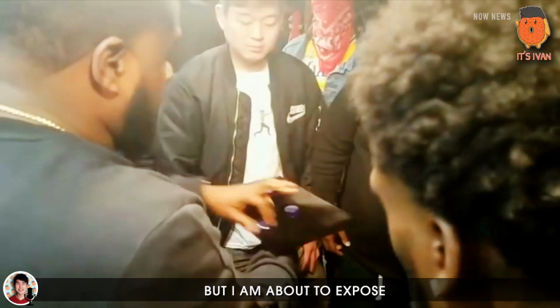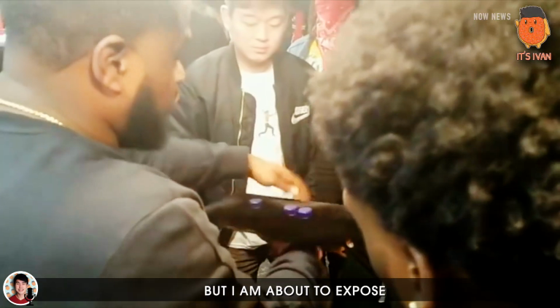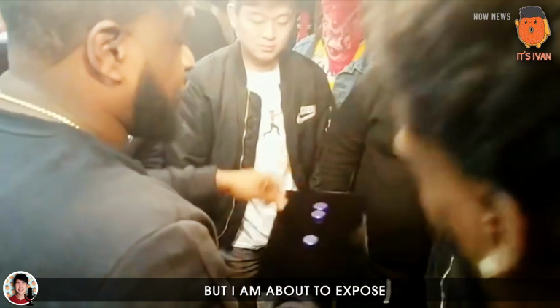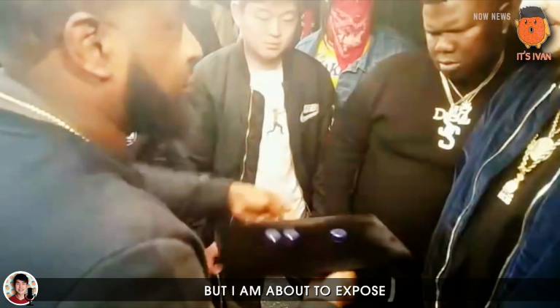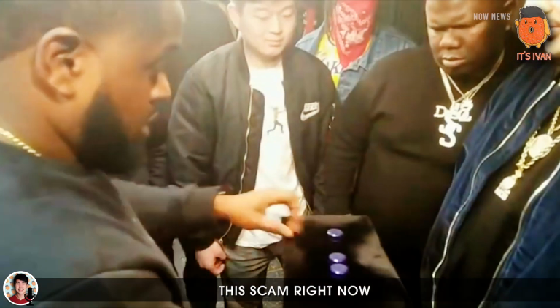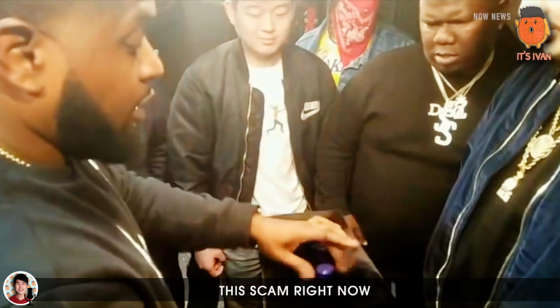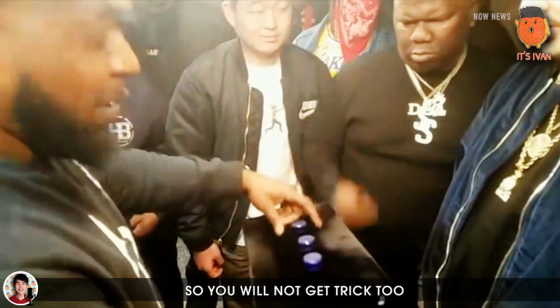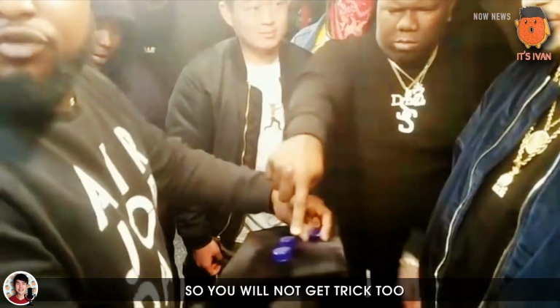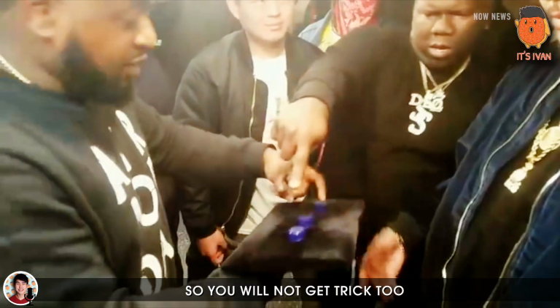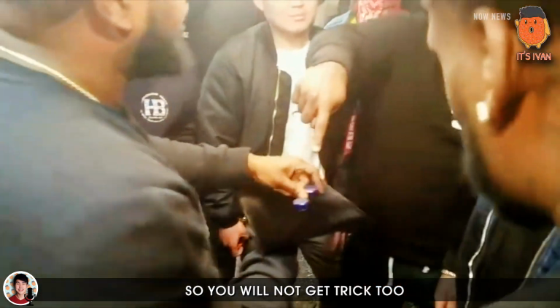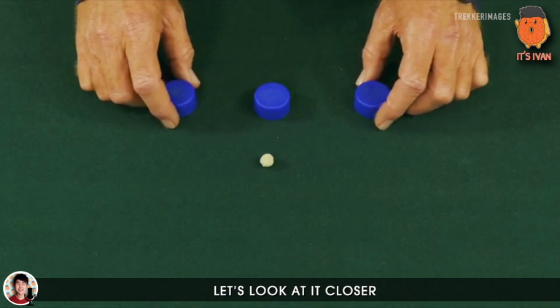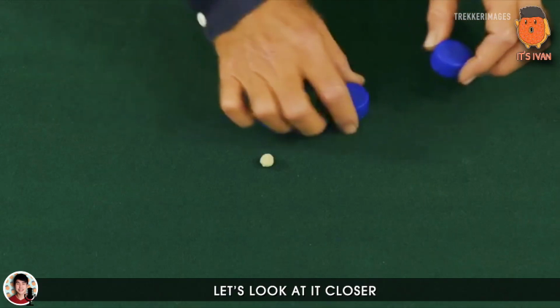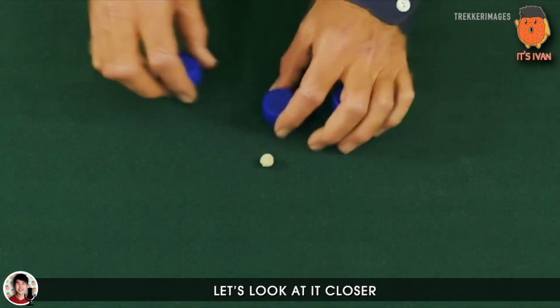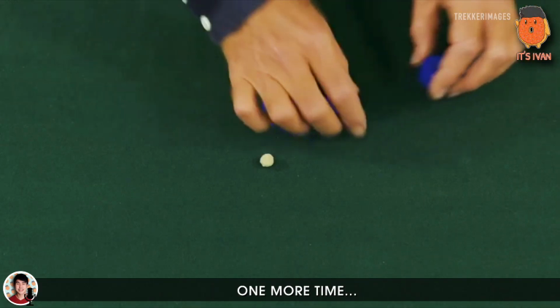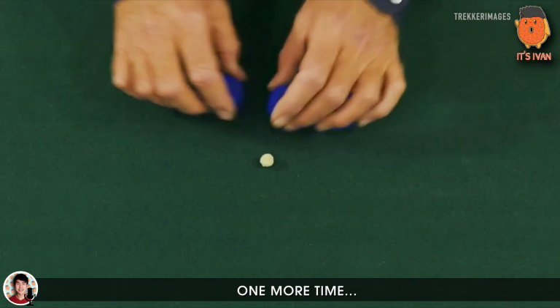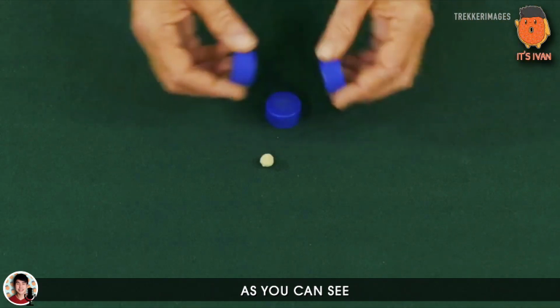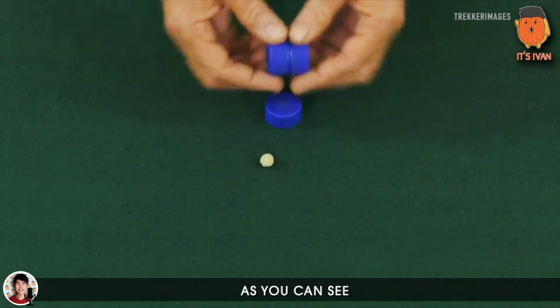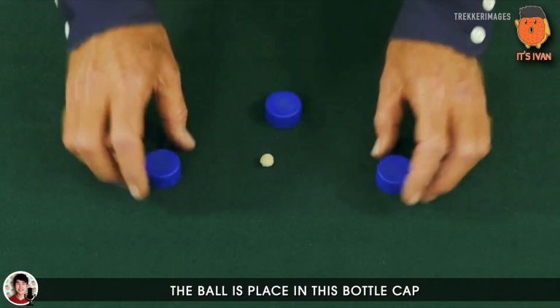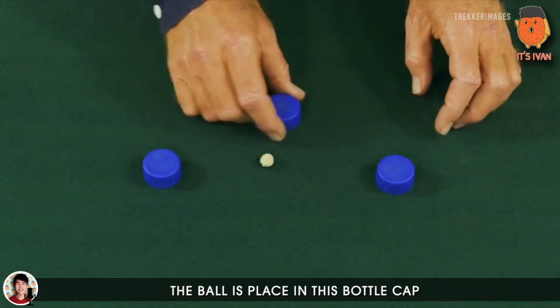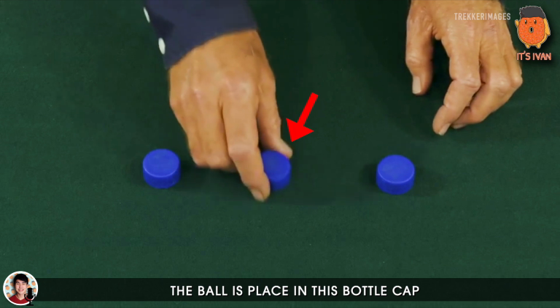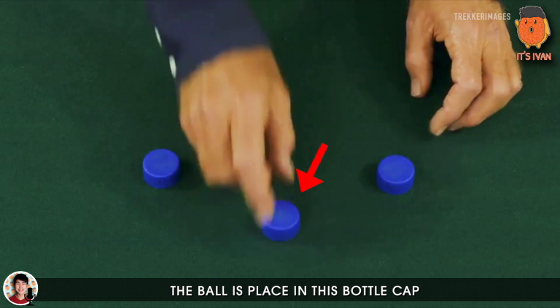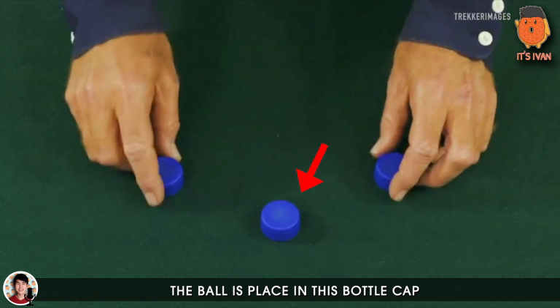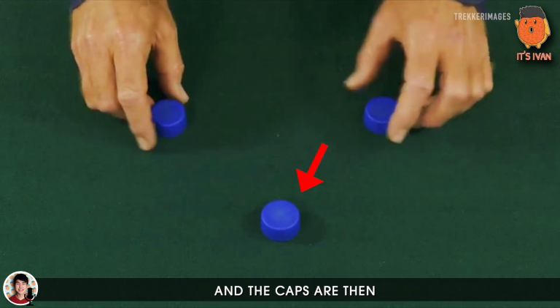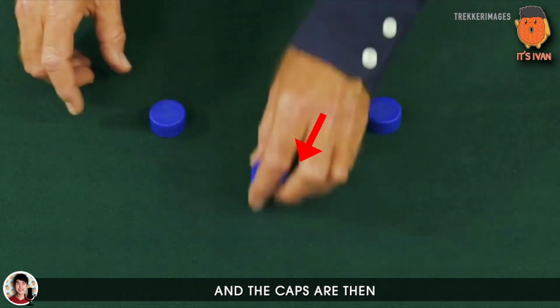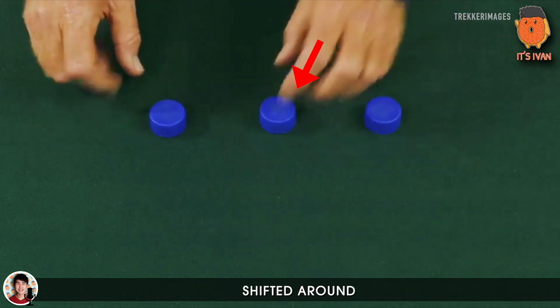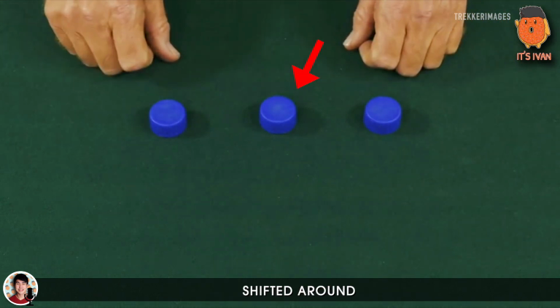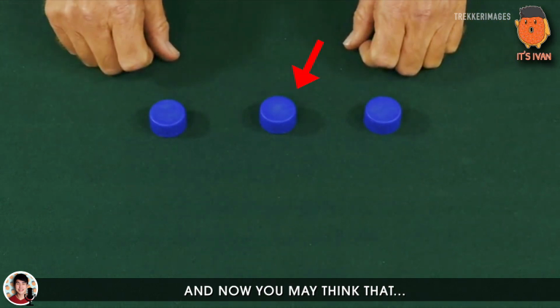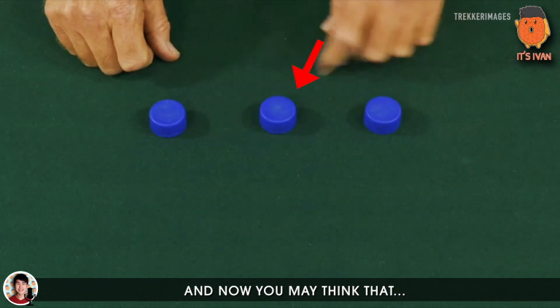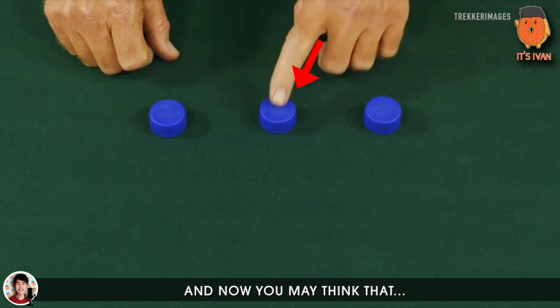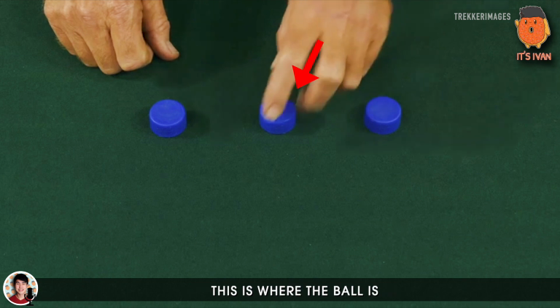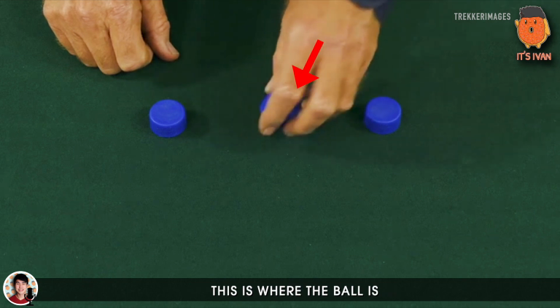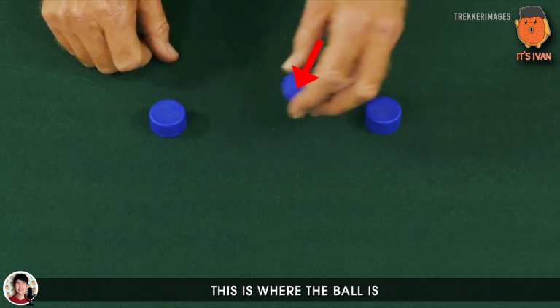But I'm about to expose this scam right now so you will not get tricked too. Let's look at it closer one more time. As you can see, the ball is placed in this bottle cap, and the caps are then shifted around — and now you may think that this is where the ball is.